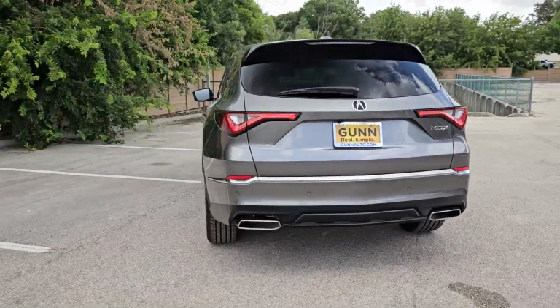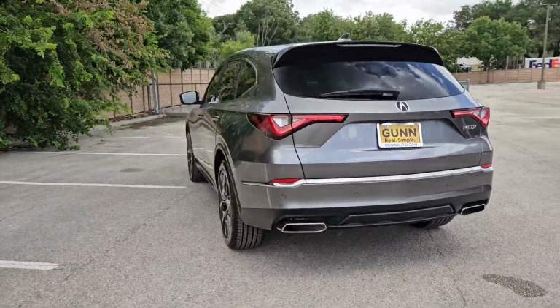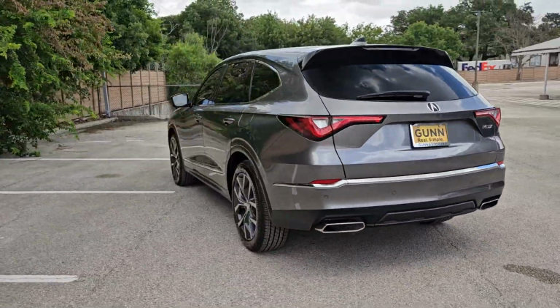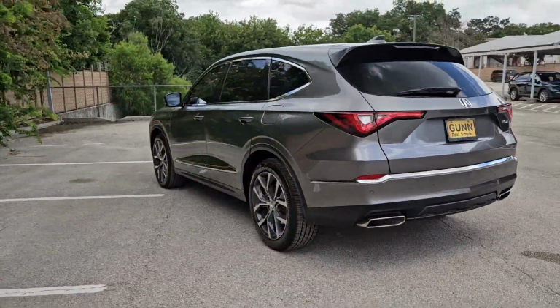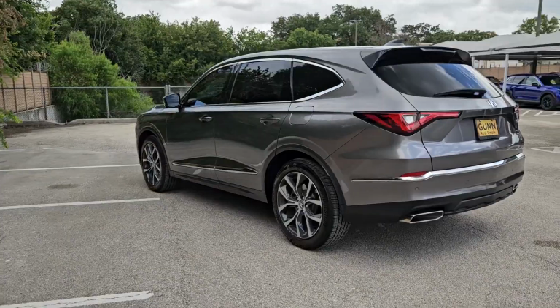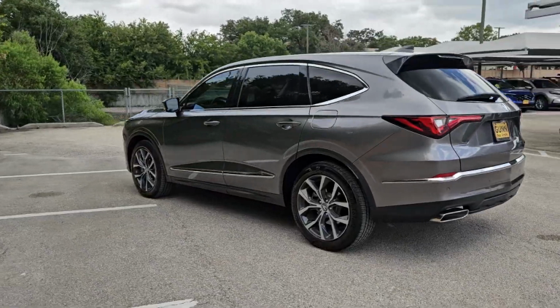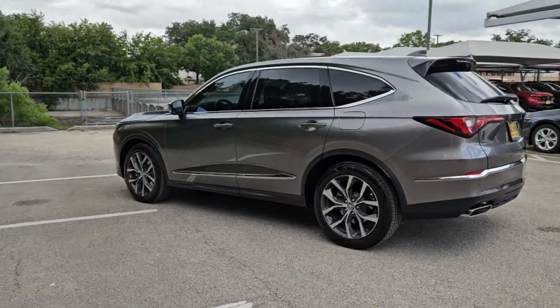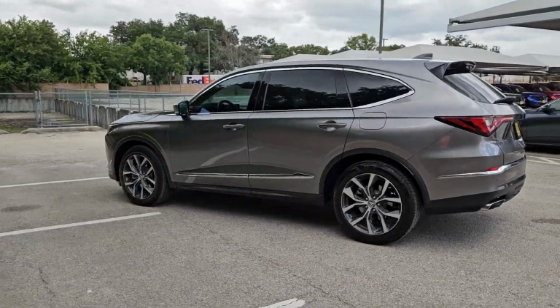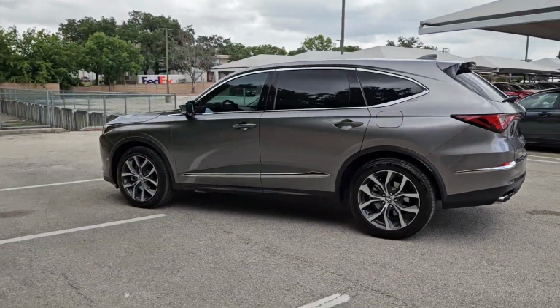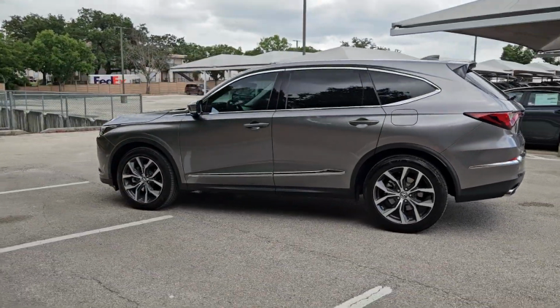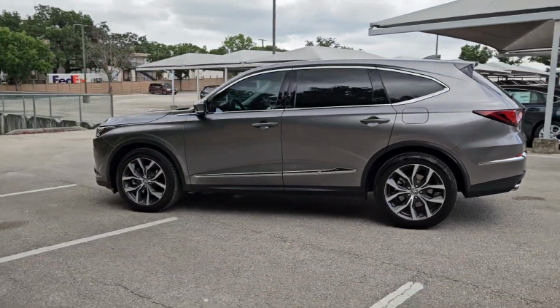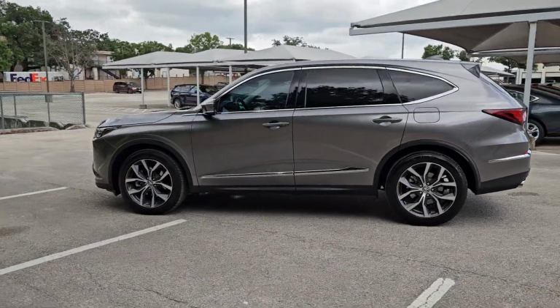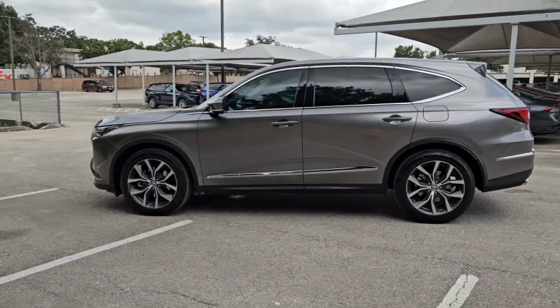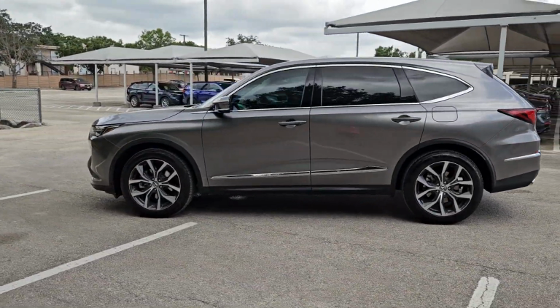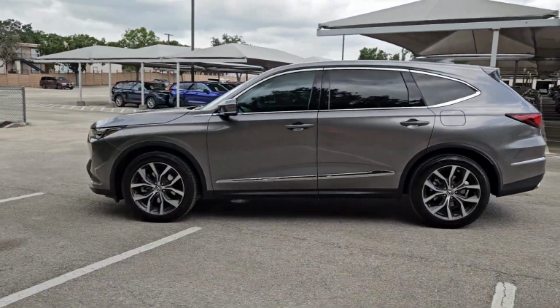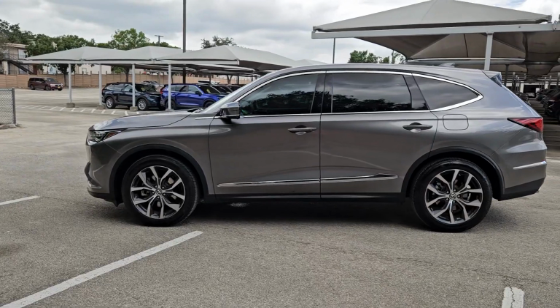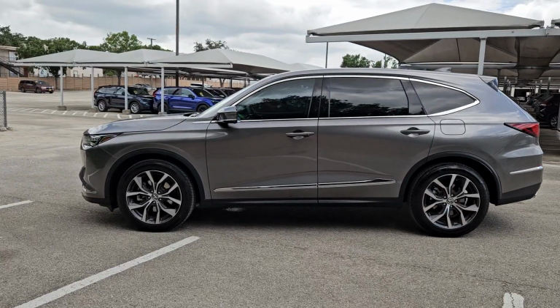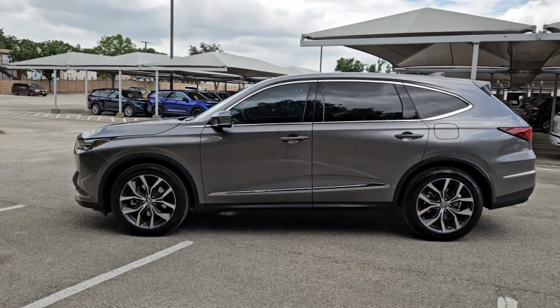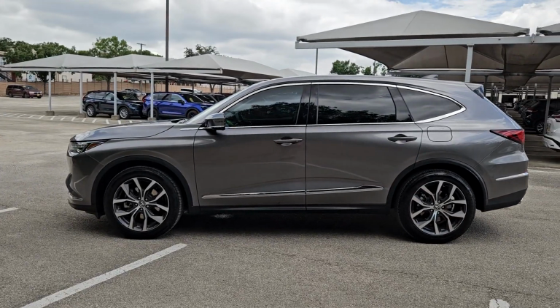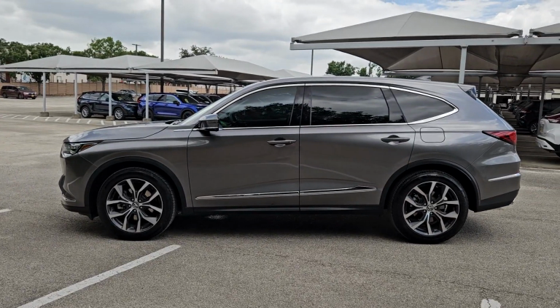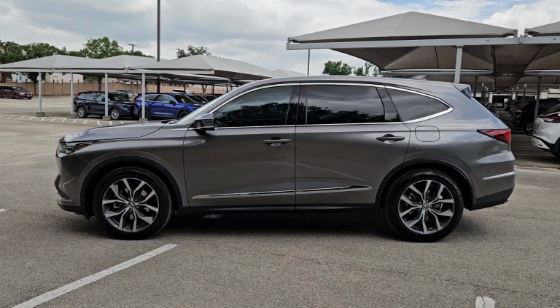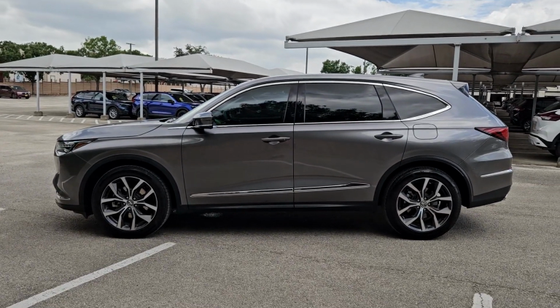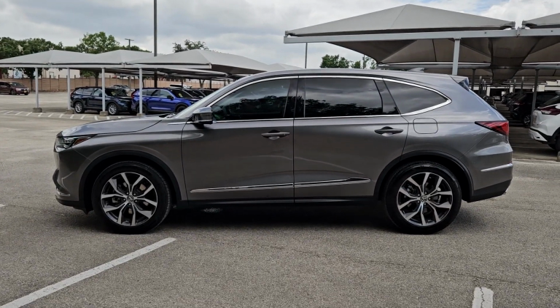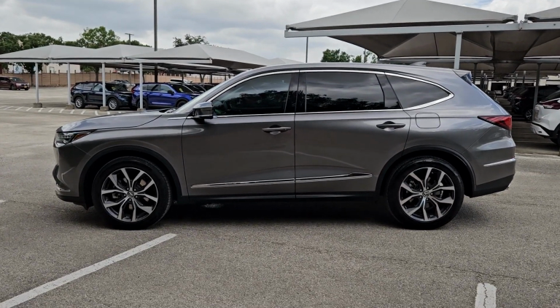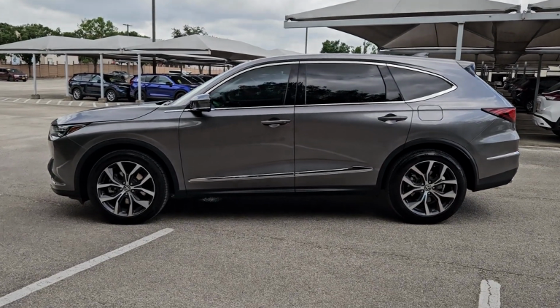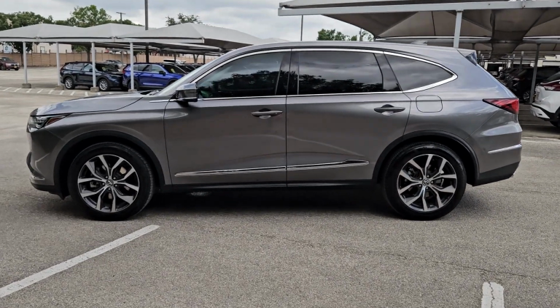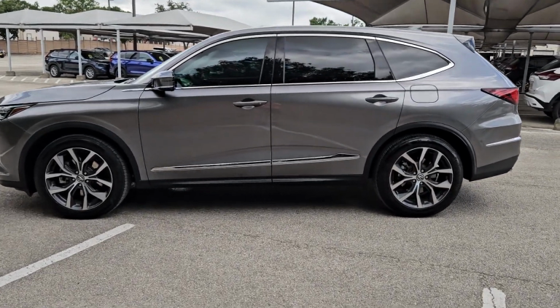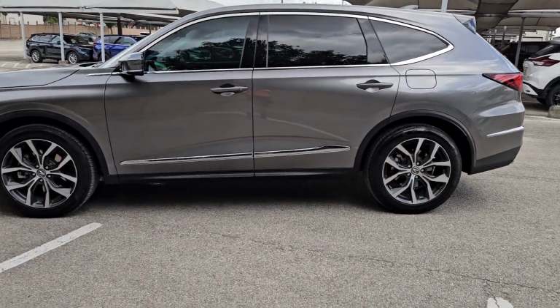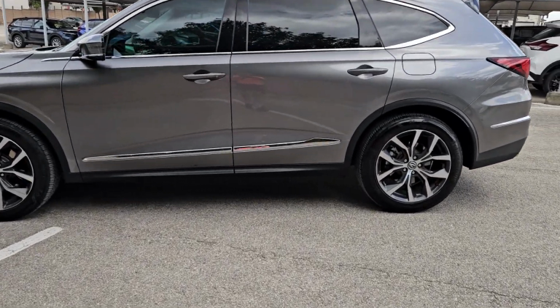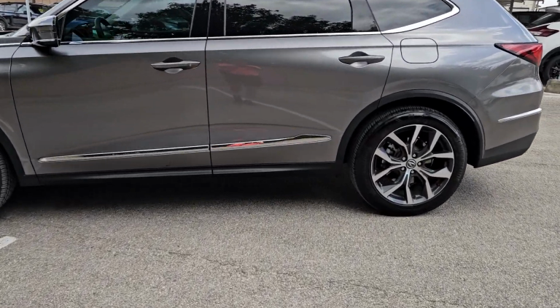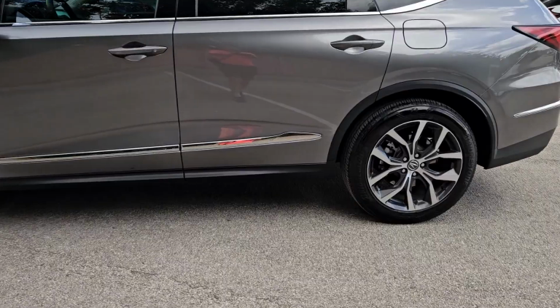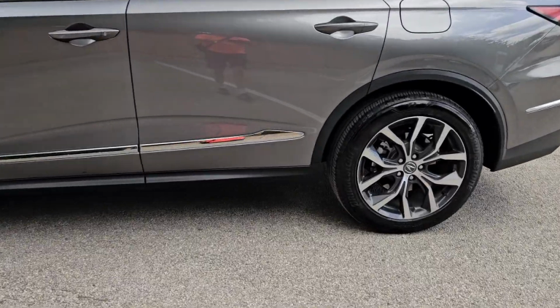The best-selling third-row luxury SUV of all time. Spaciousness, a does-it-all vehicle, designed to fit your lifestyle with style — and designed to surpass expectations.